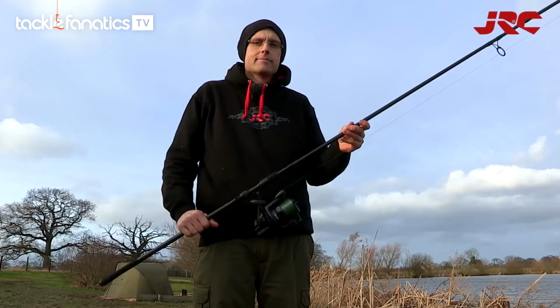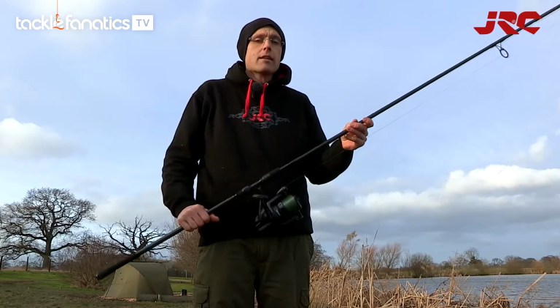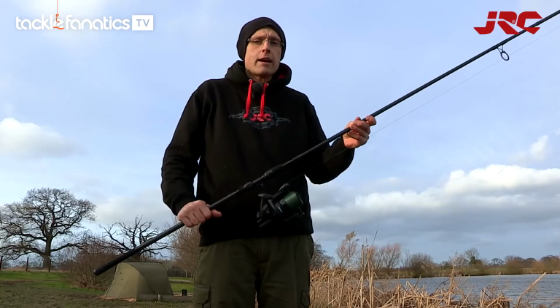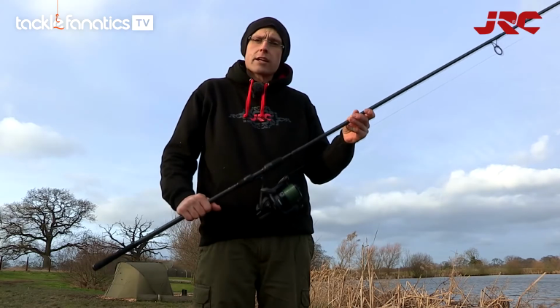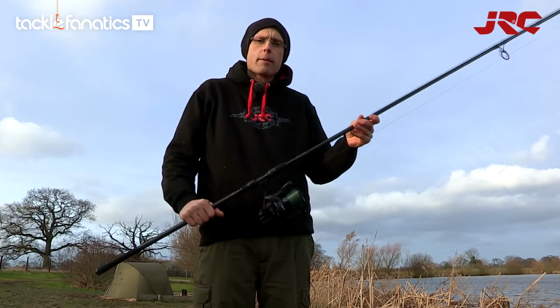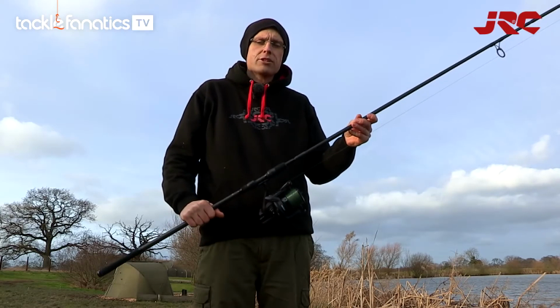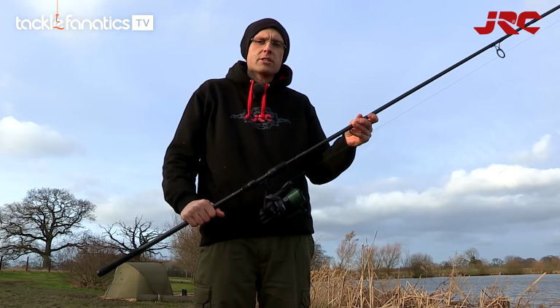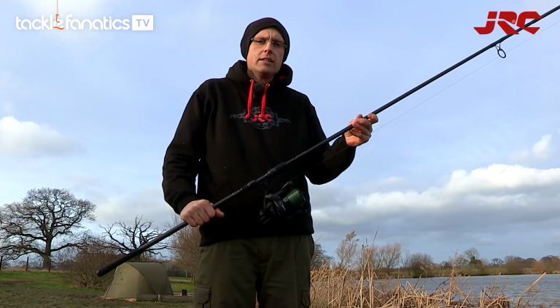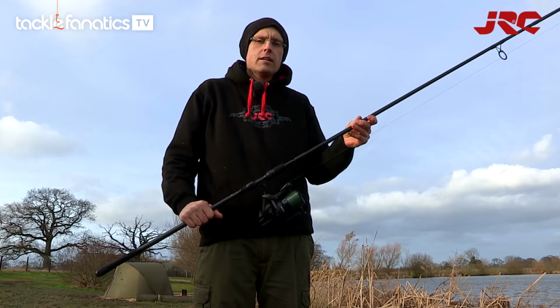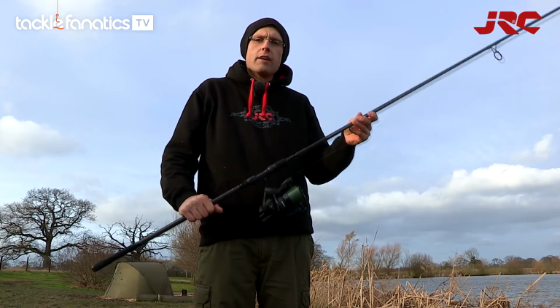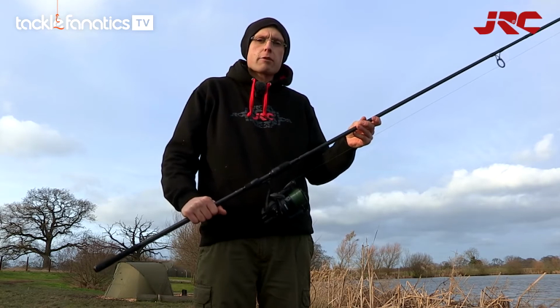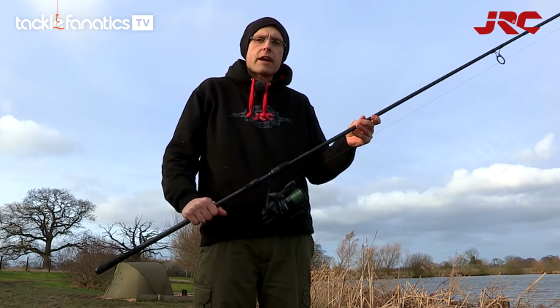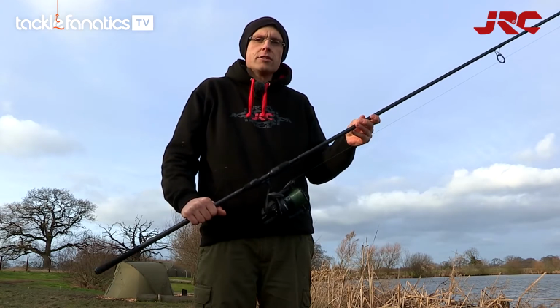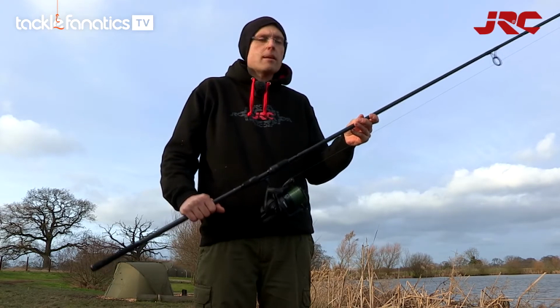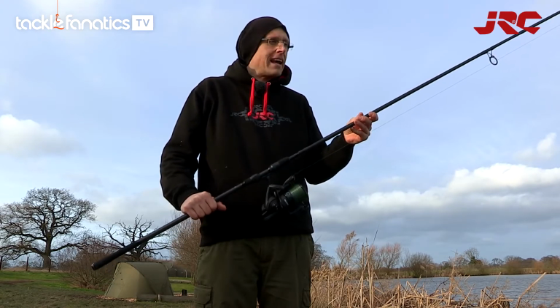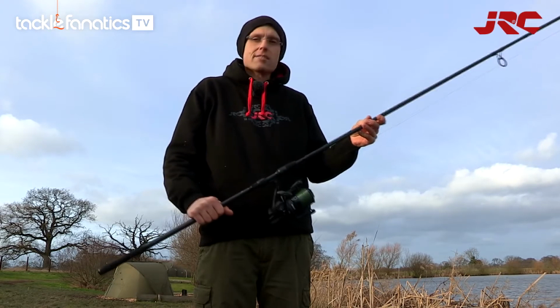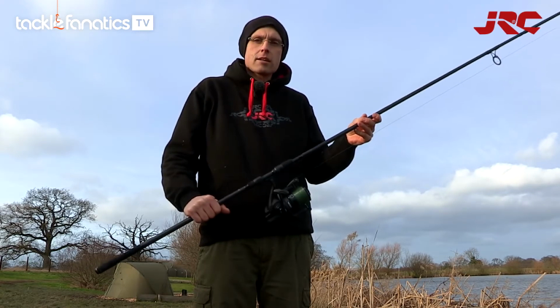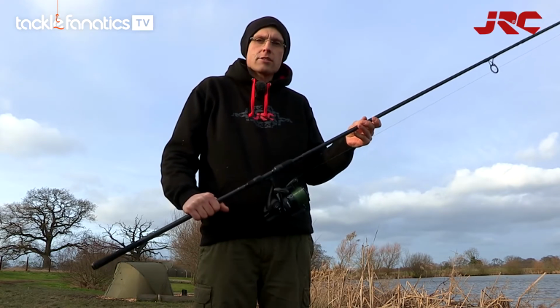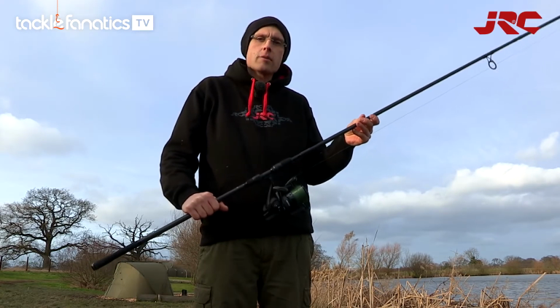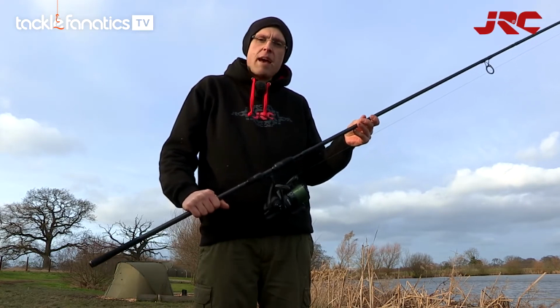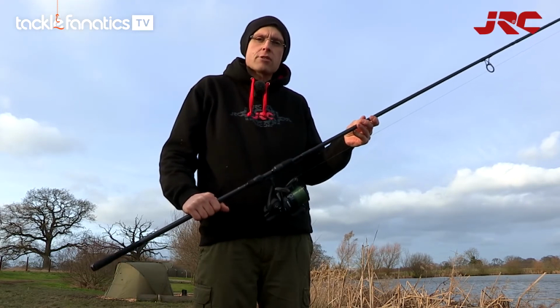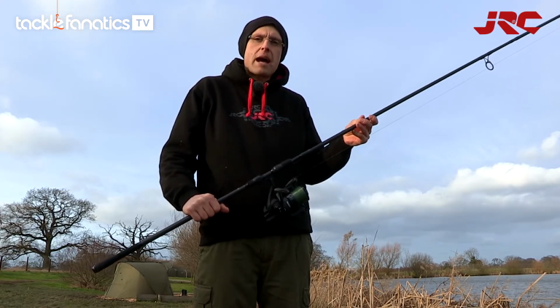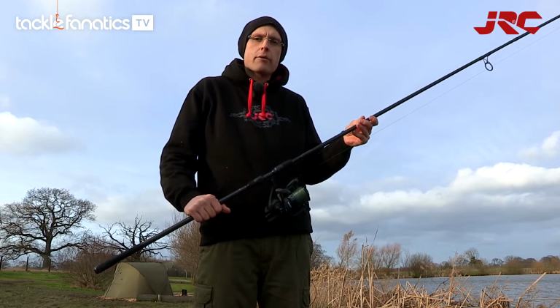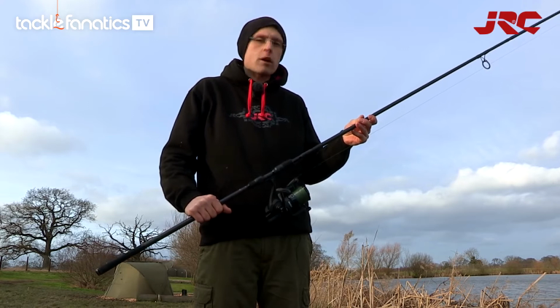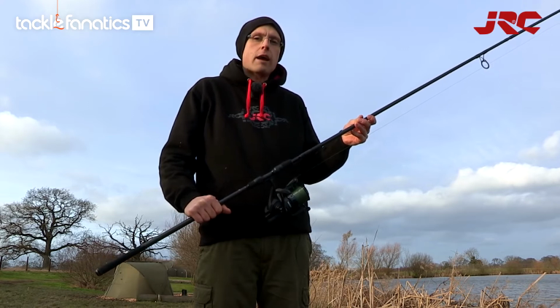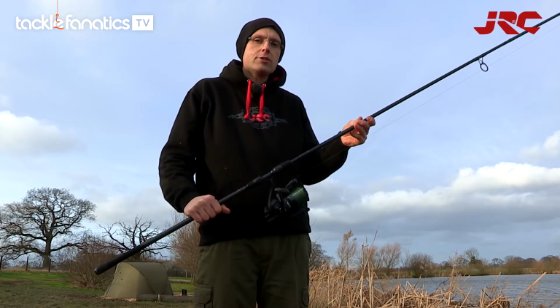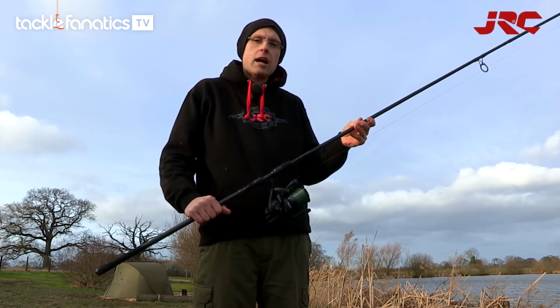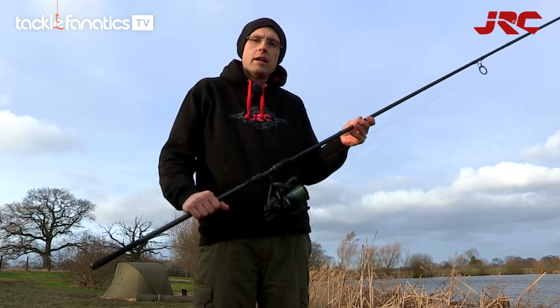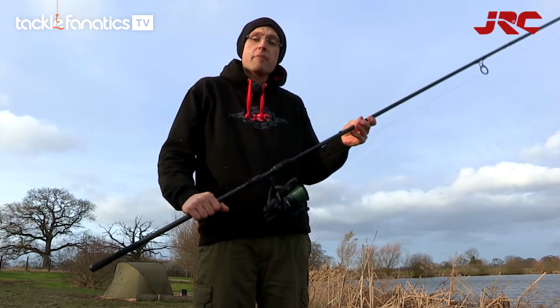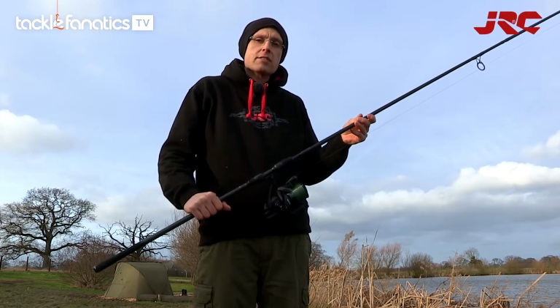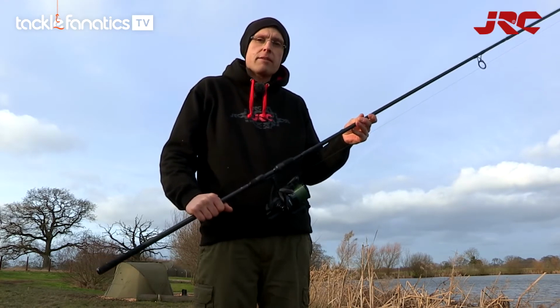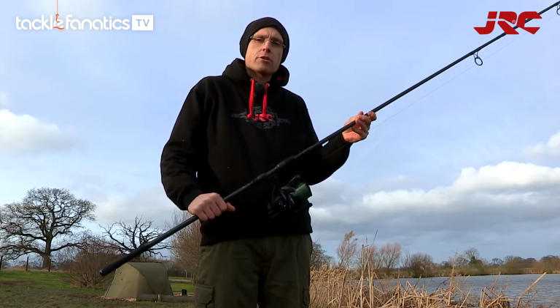I think they're great — I've had a good couple of fish on them today. They've got a lovely progressive action, they've been excellent at casting heavy solid bags out at a good range, and they've been fantastic playing fish on them.